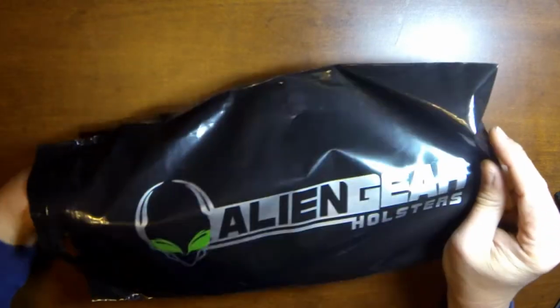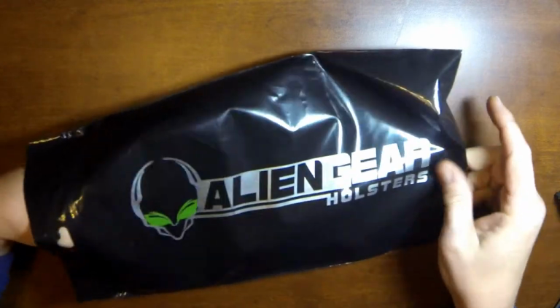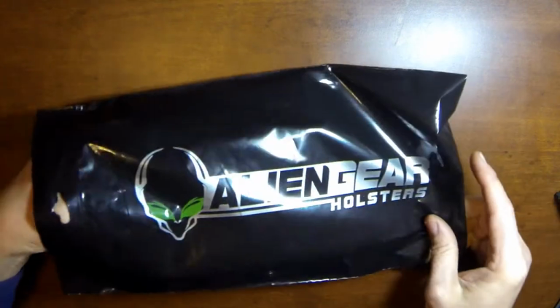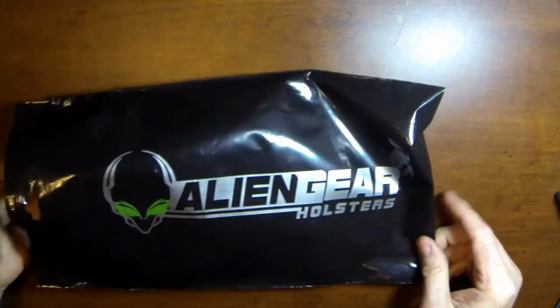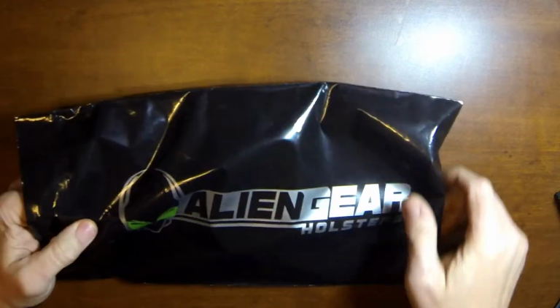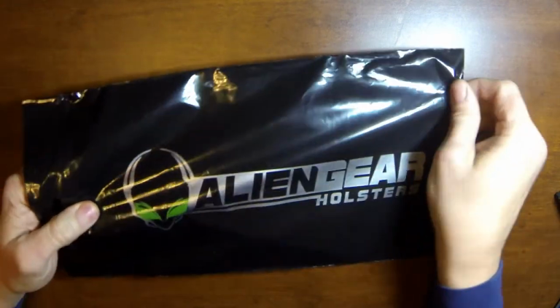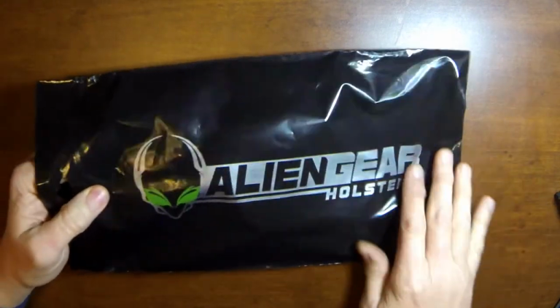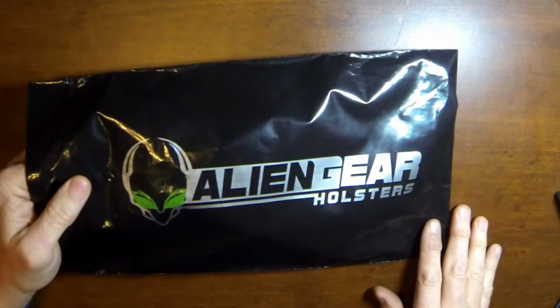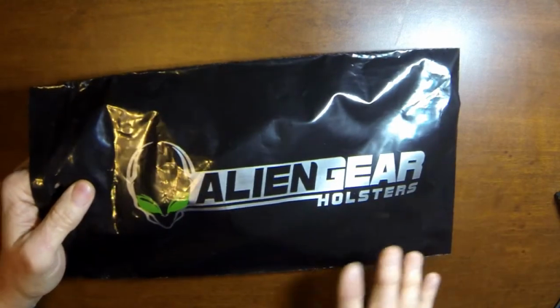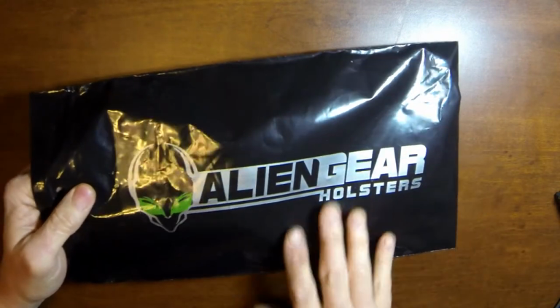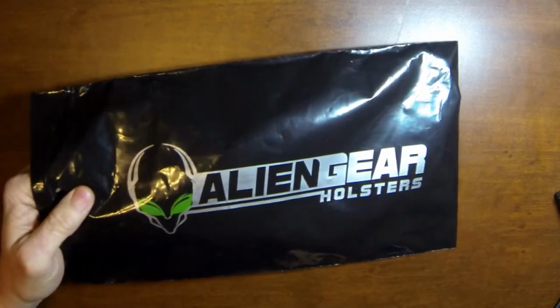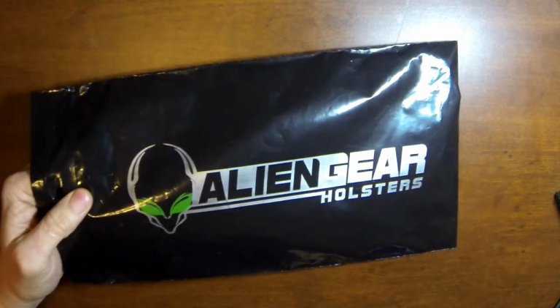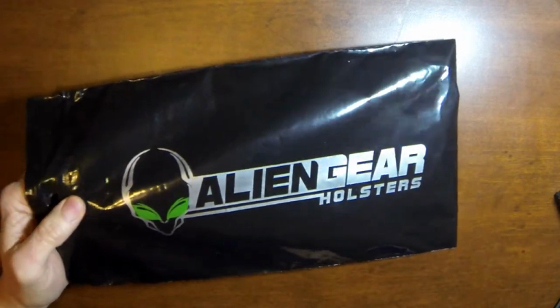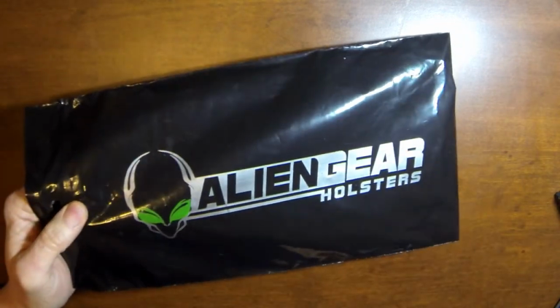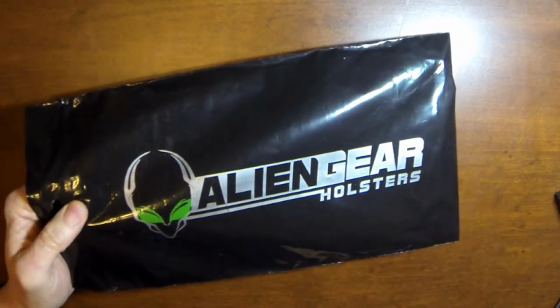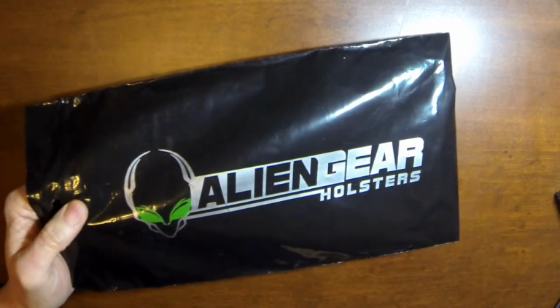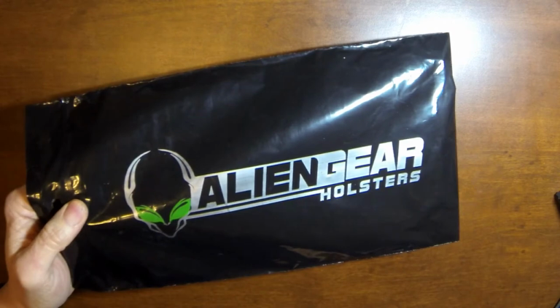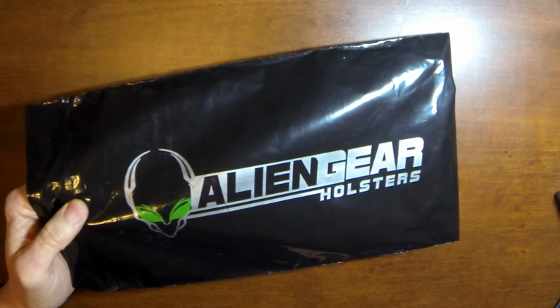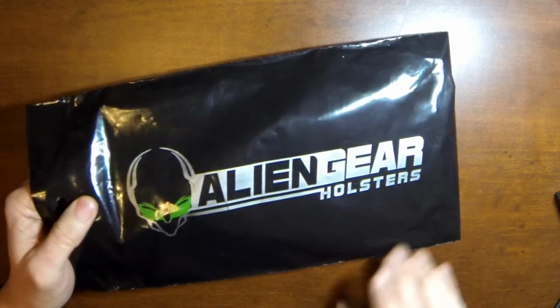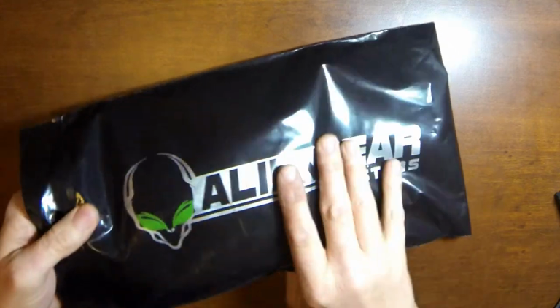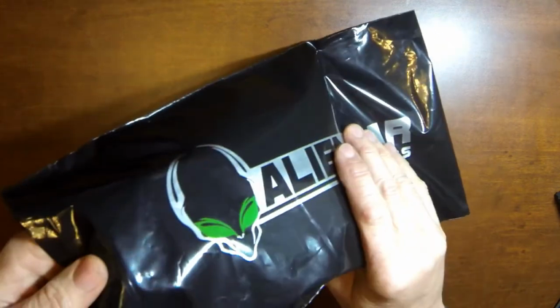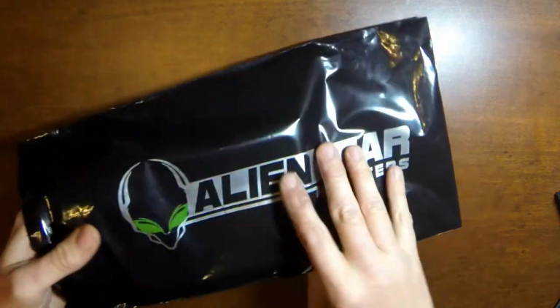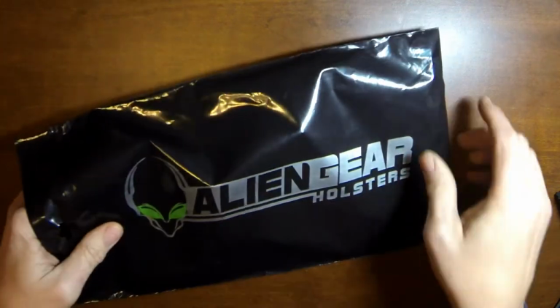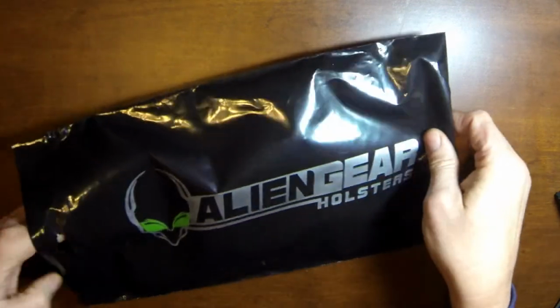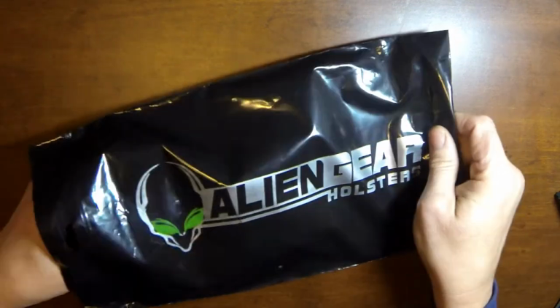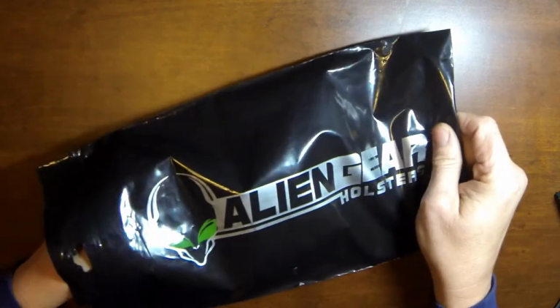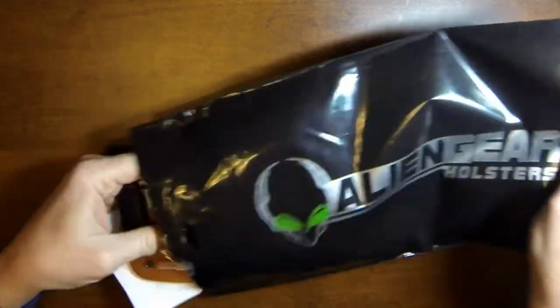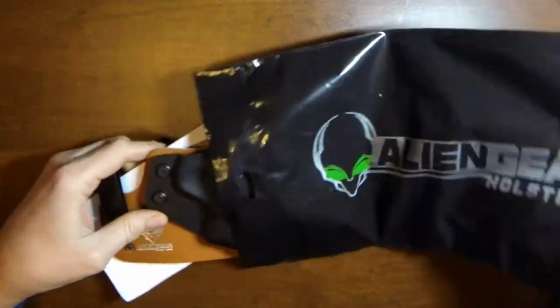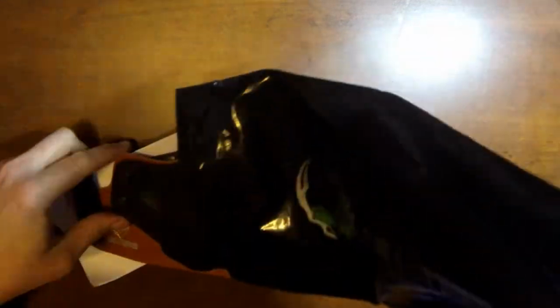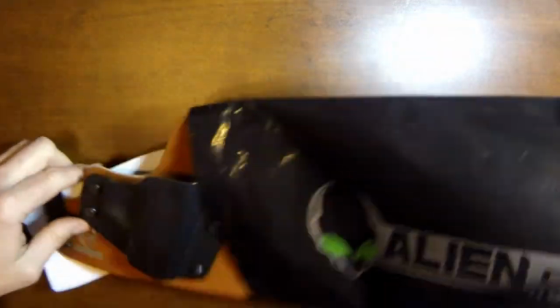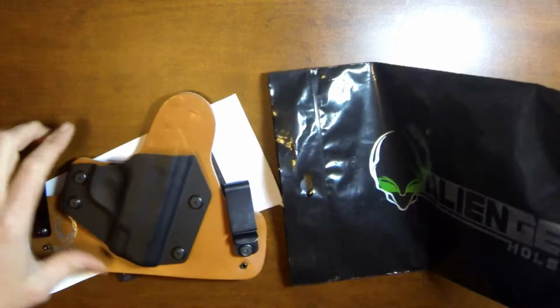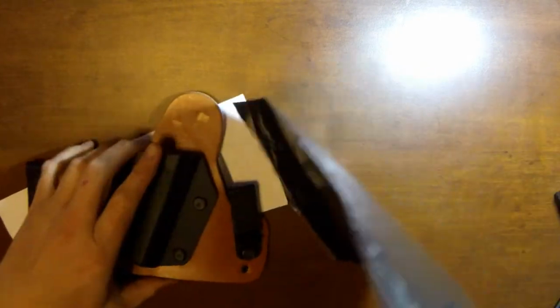Right out of the bag, let me just say it's a nice touch. You get a nice branded bag here — a nice plastic bag keeping all the contents together. Looks pretty awesome.